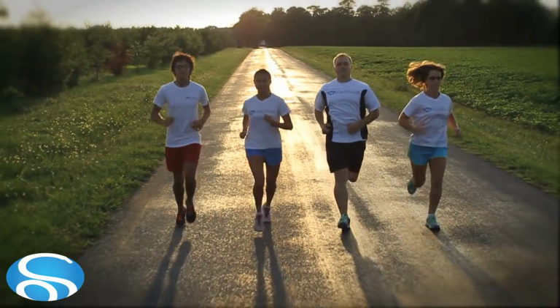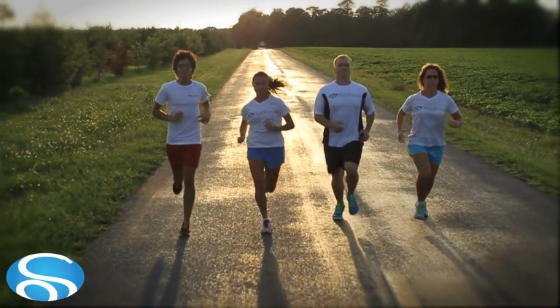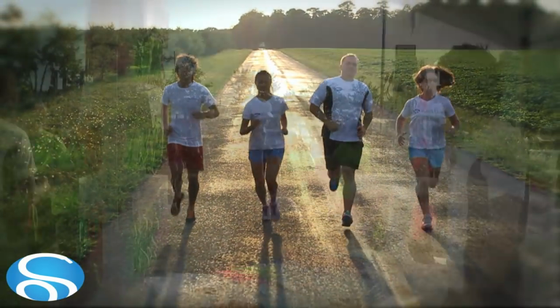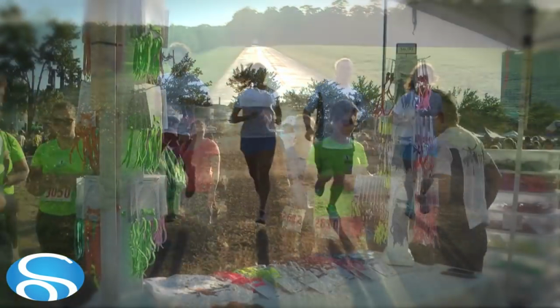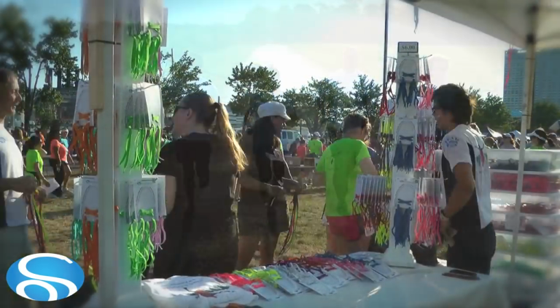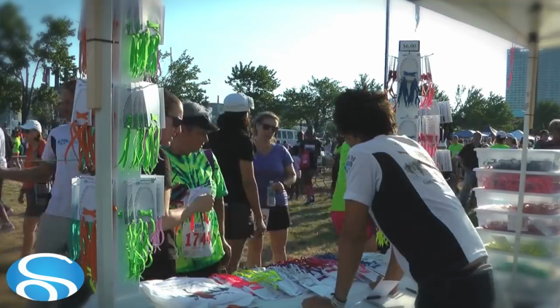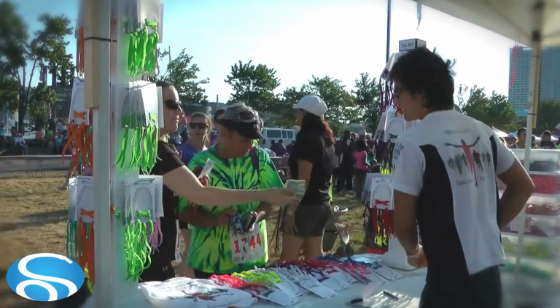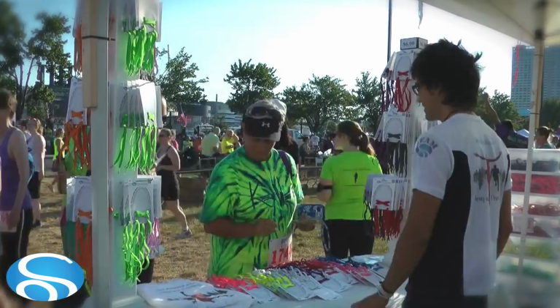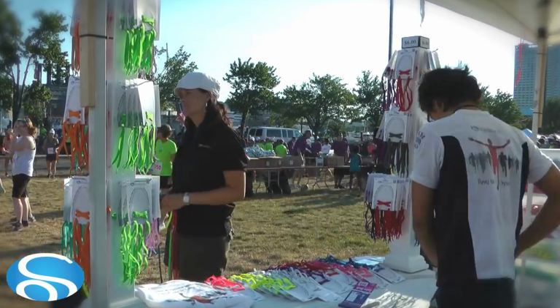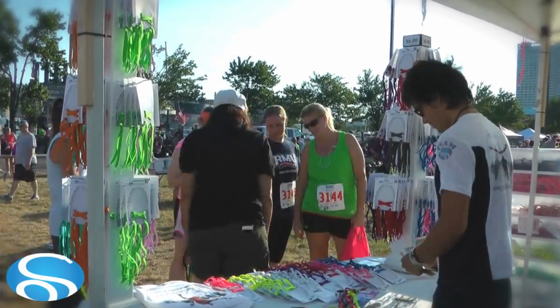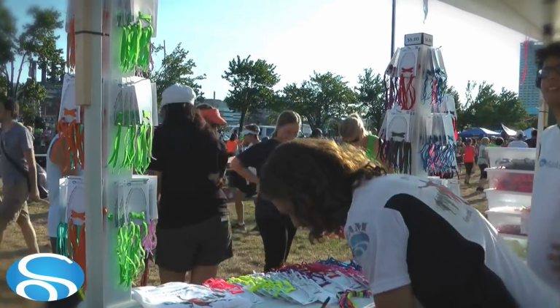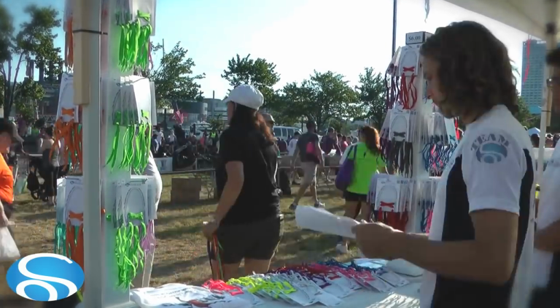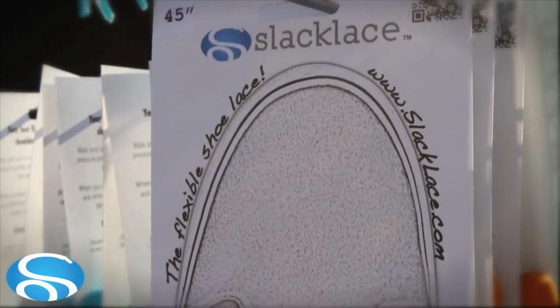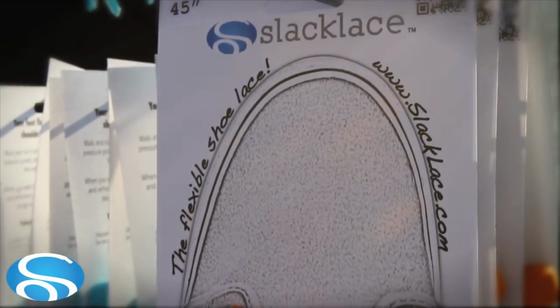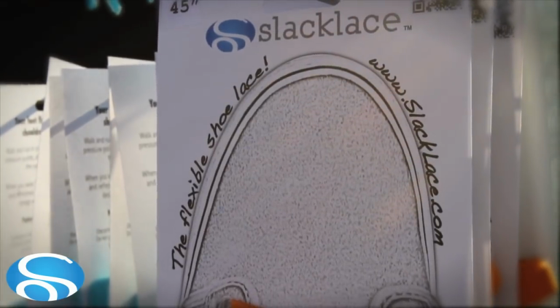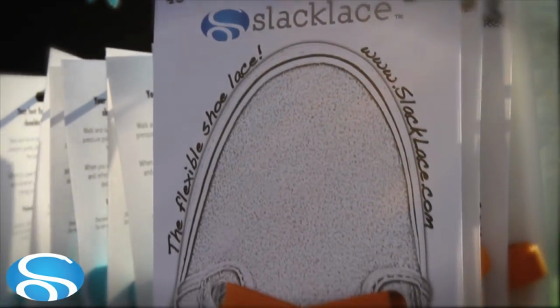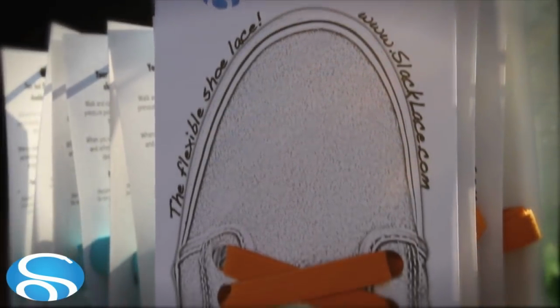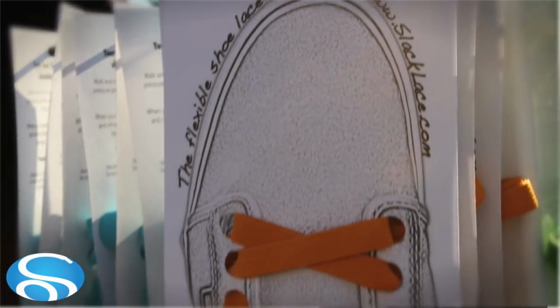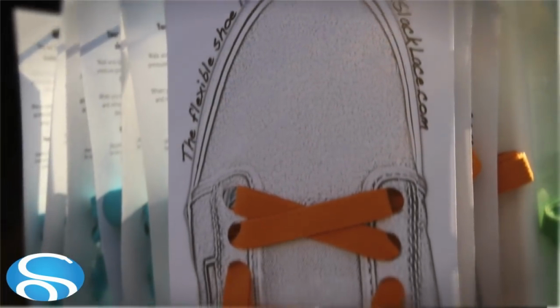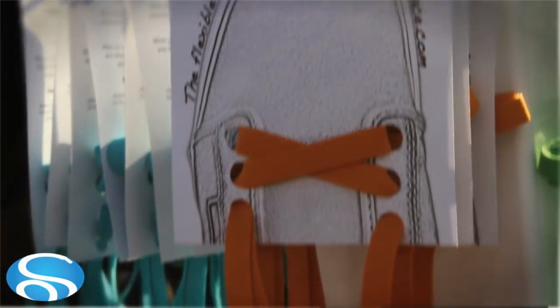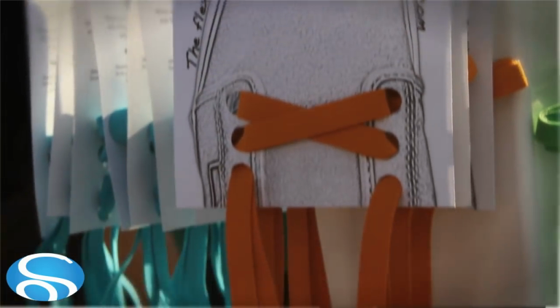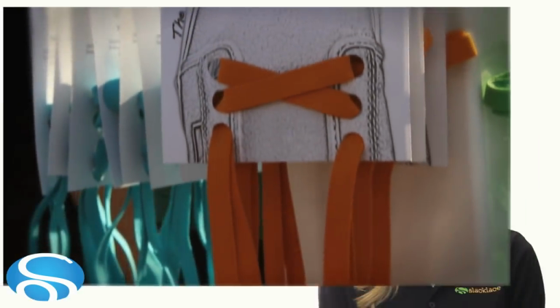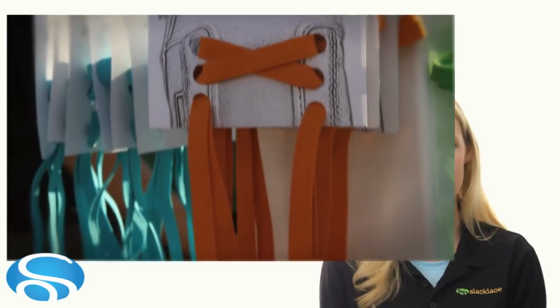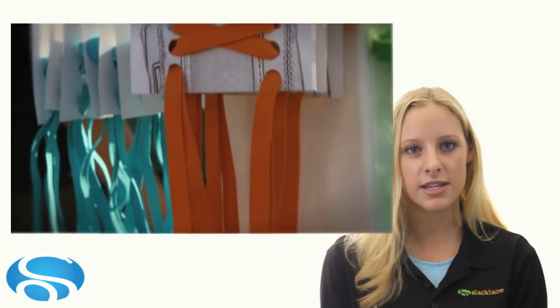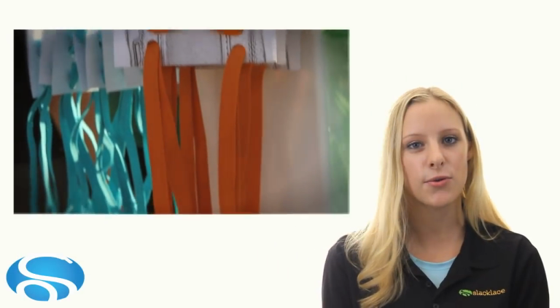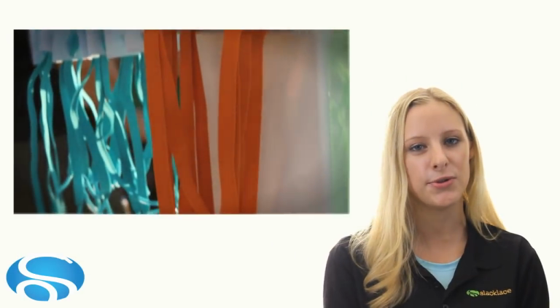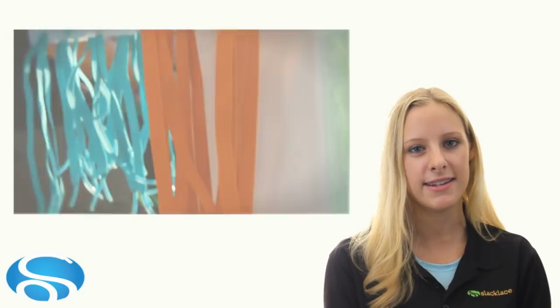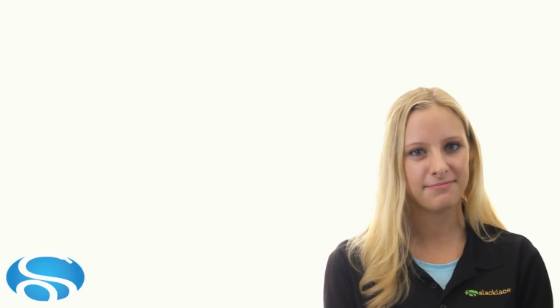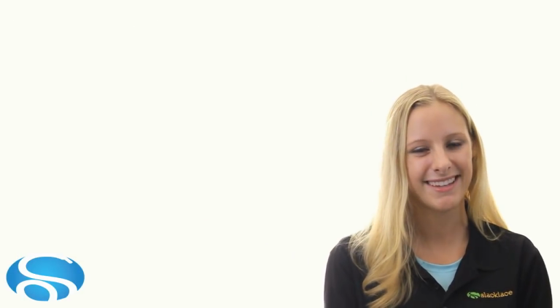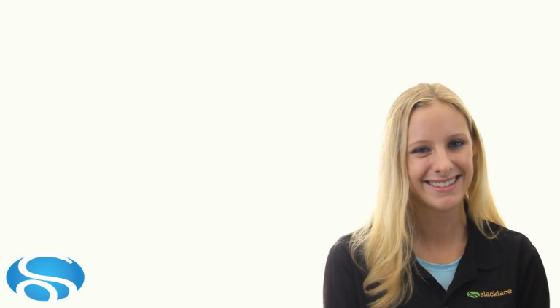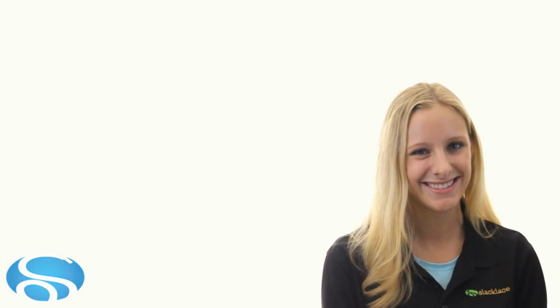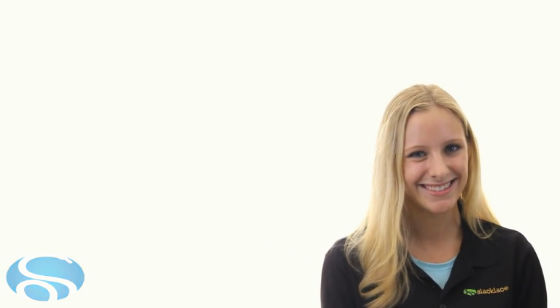Slack Laces are available at many local stores and on our website slacklace.com. So update all your favorite shoes, sneakers, cleats, or boots today. Thank you.